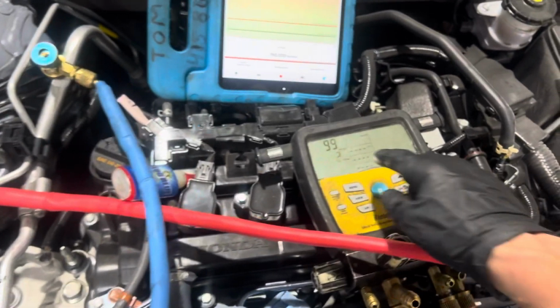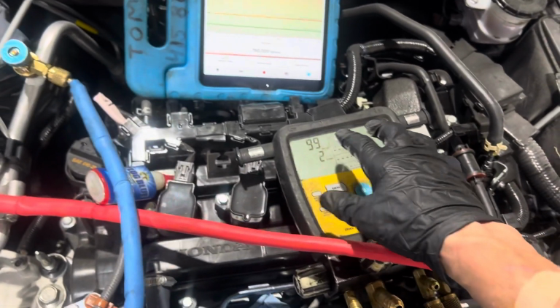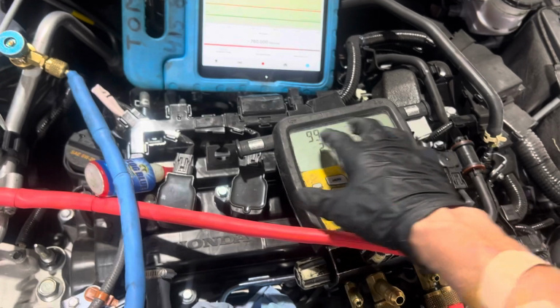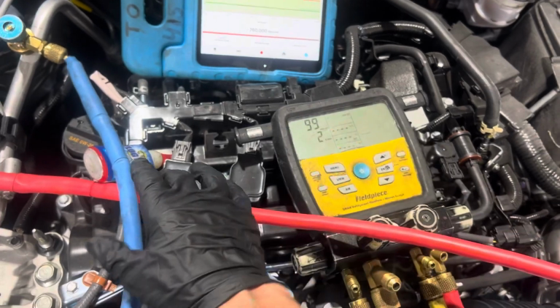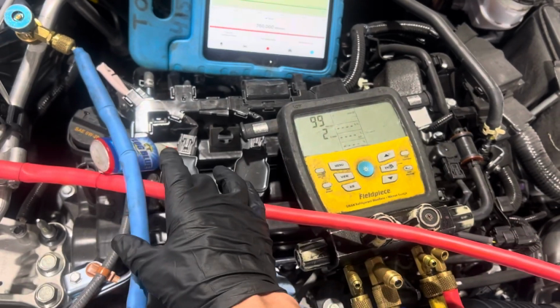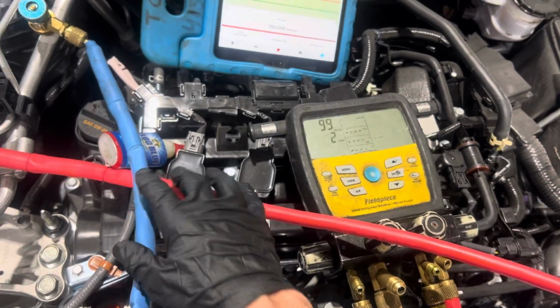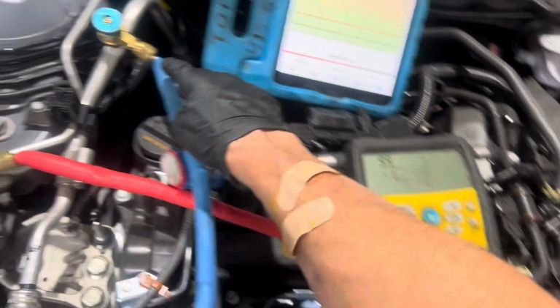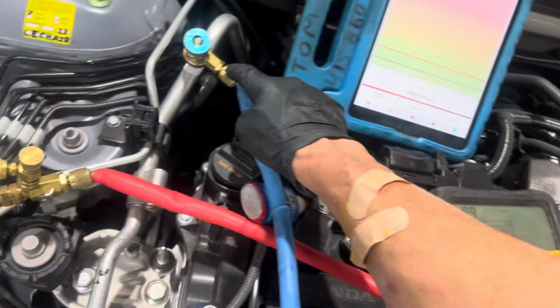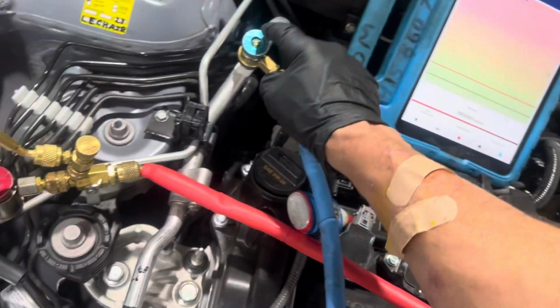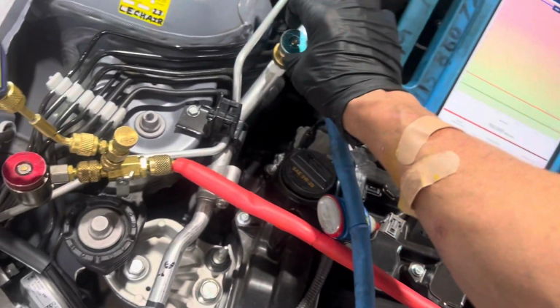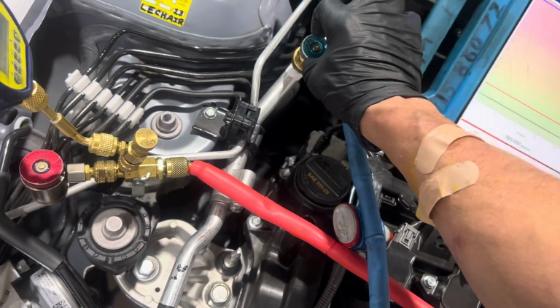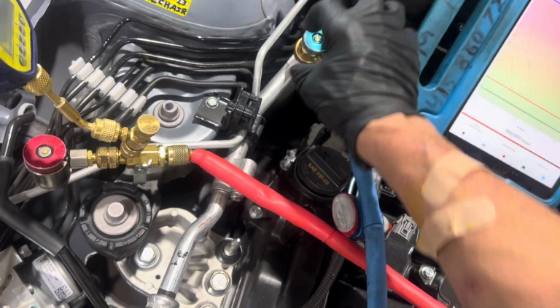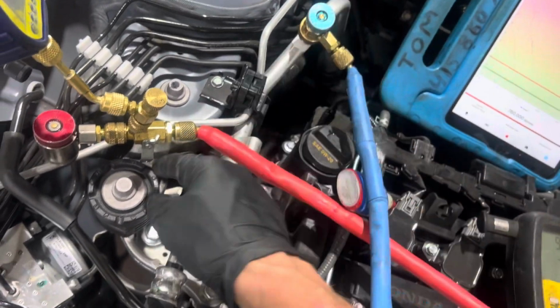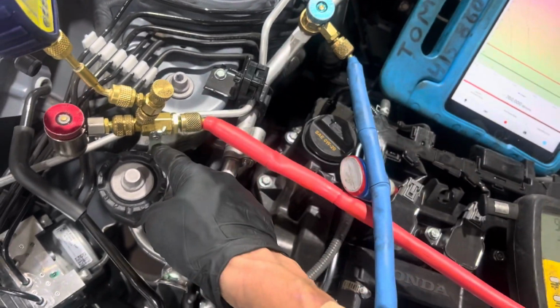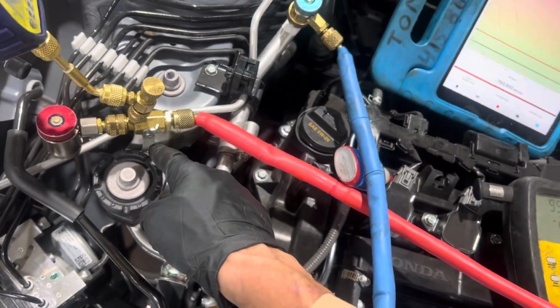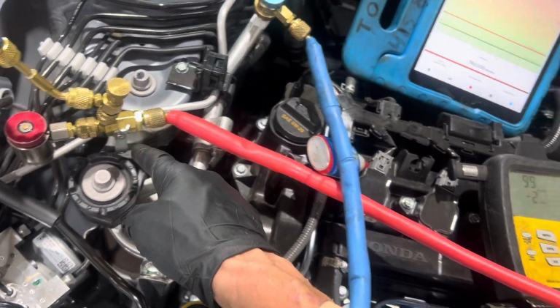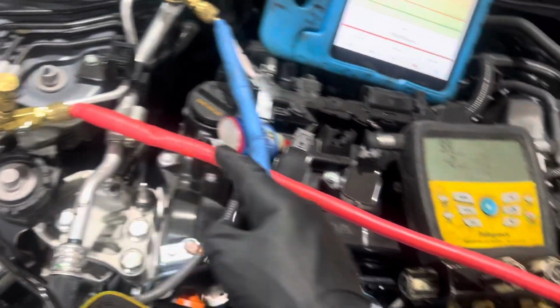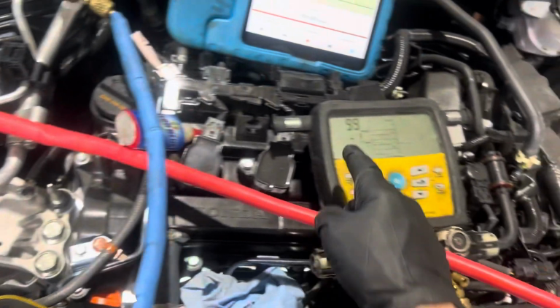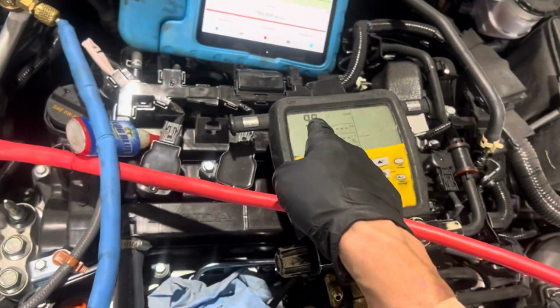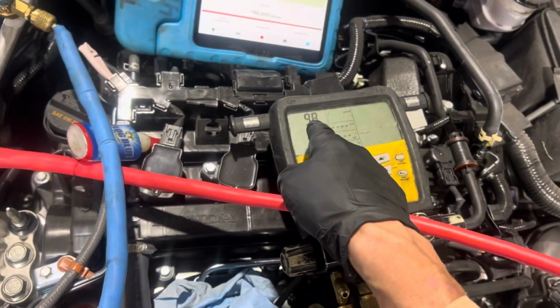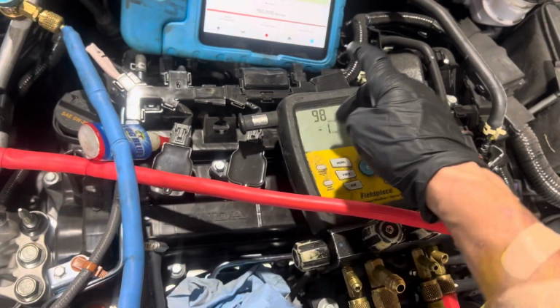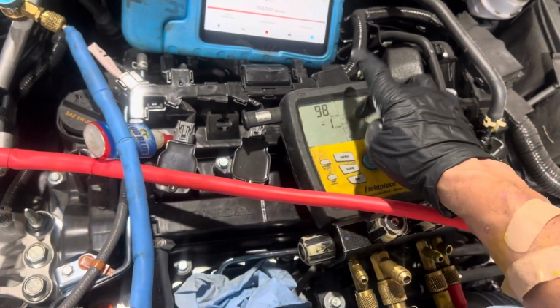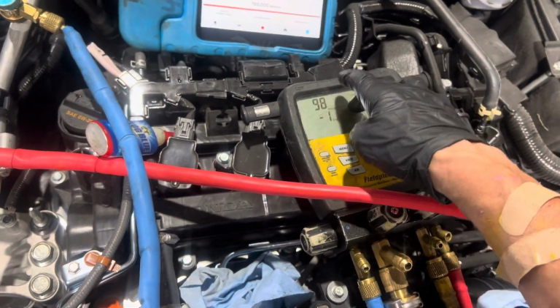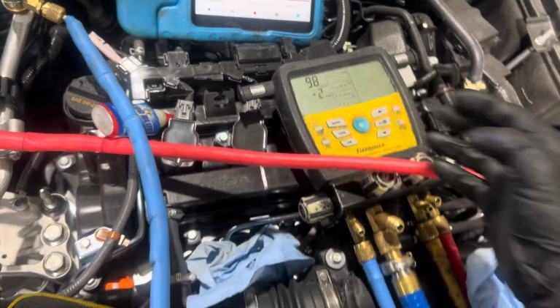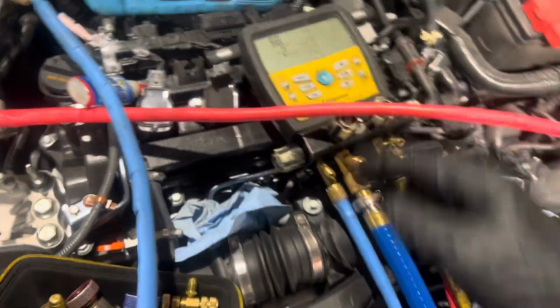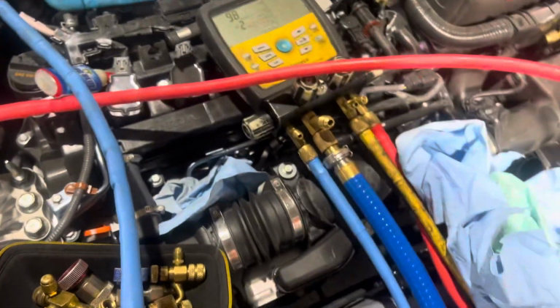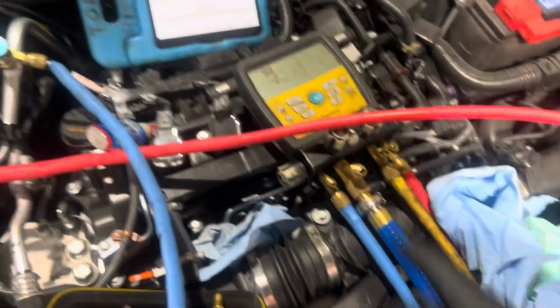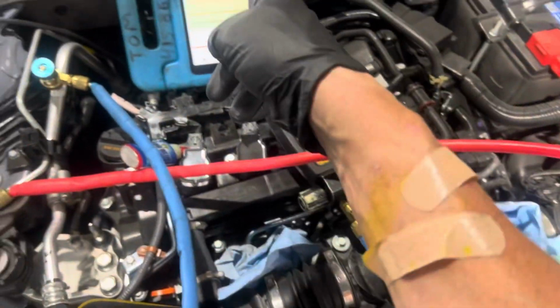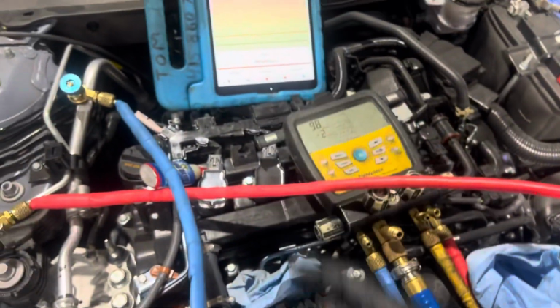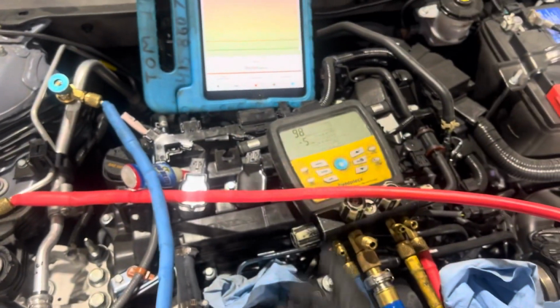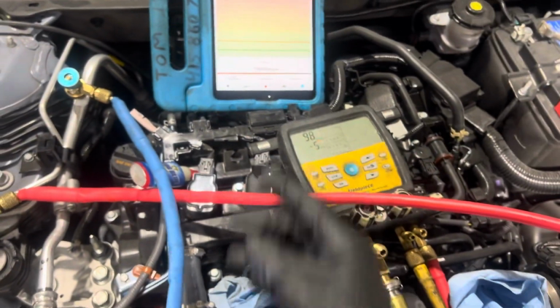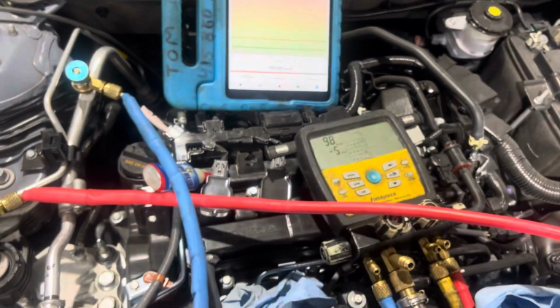Up to this point, this is not turned in, this is not opened up. We're at 99 microns right now, I'm pulling. I just turned it on when I started about two minutes ago.